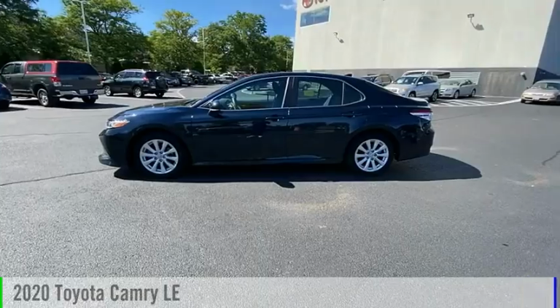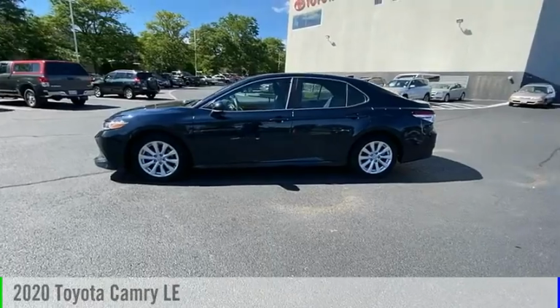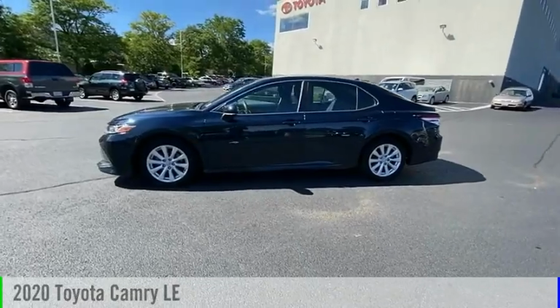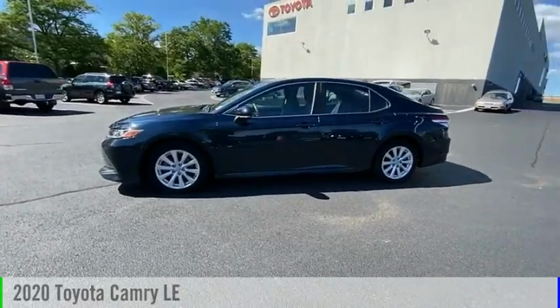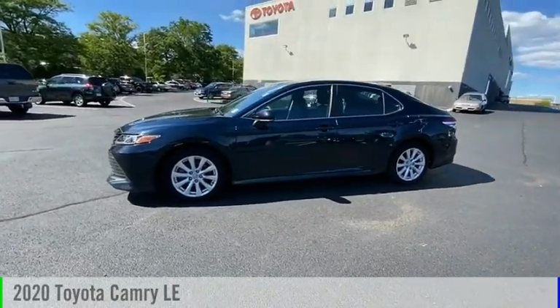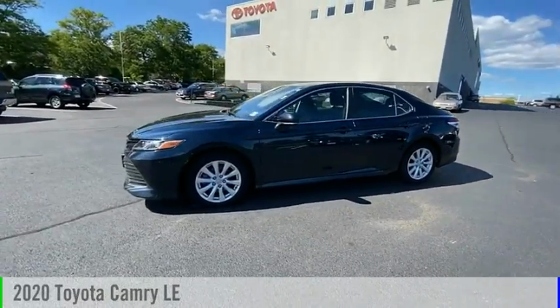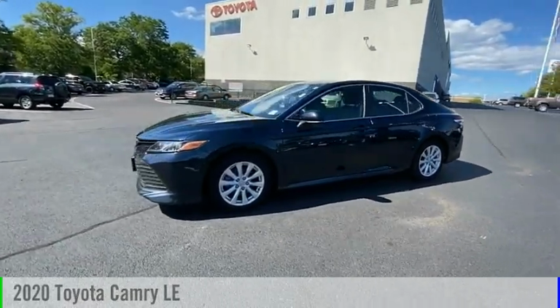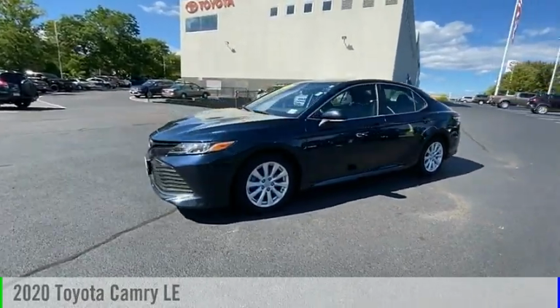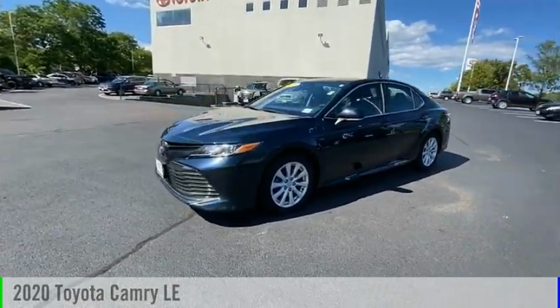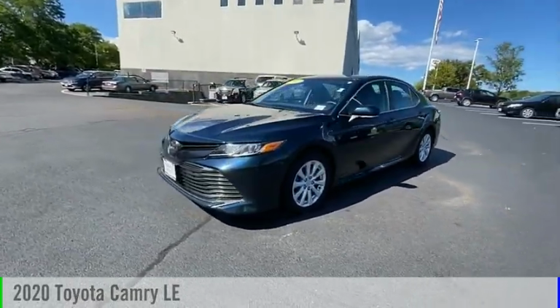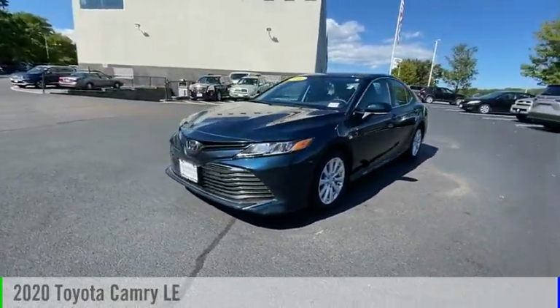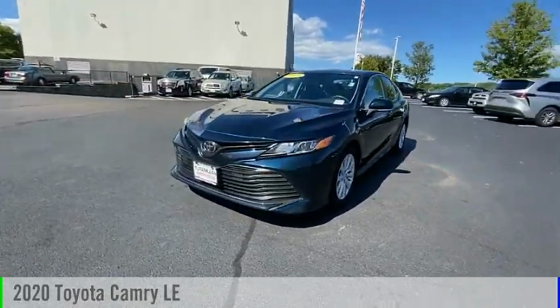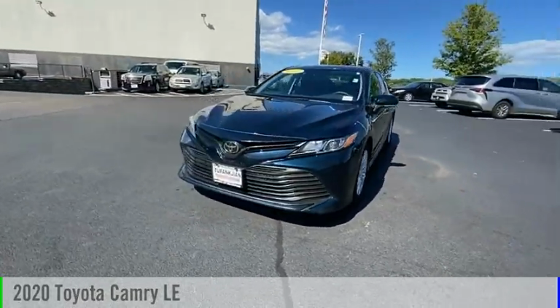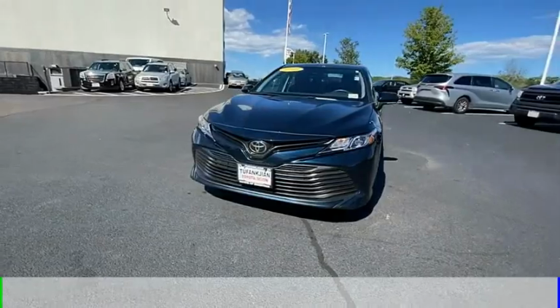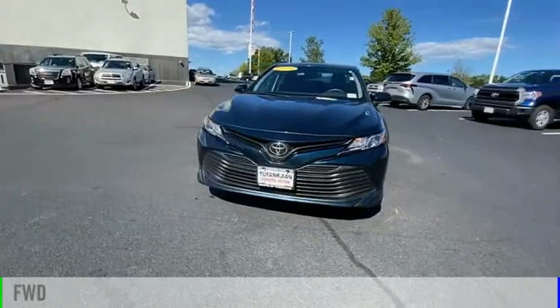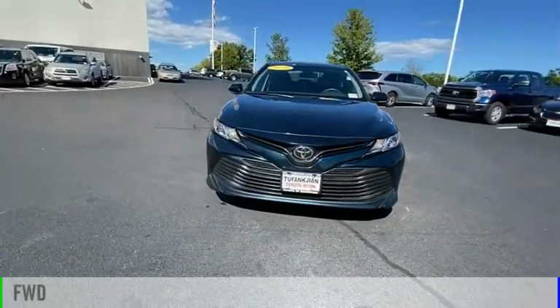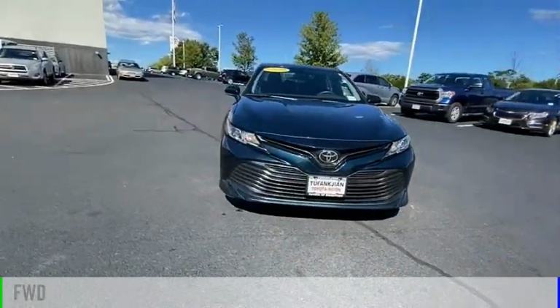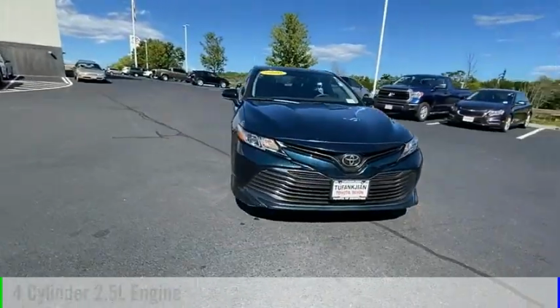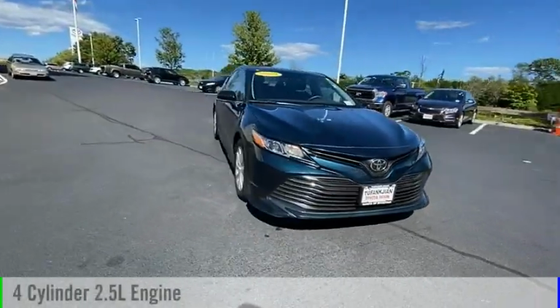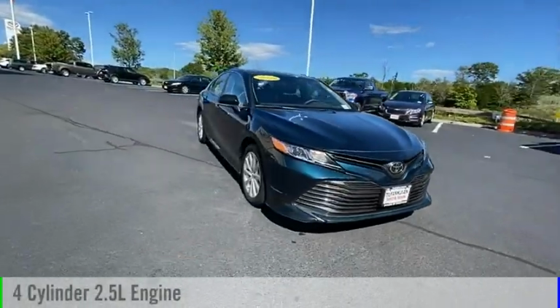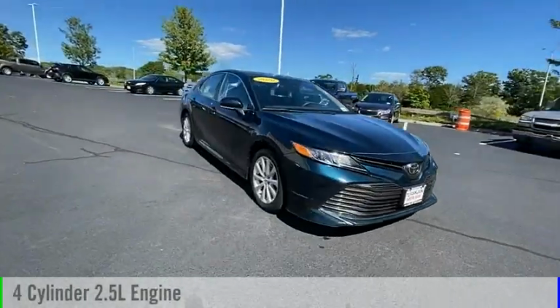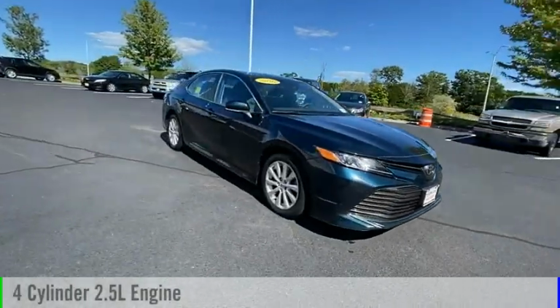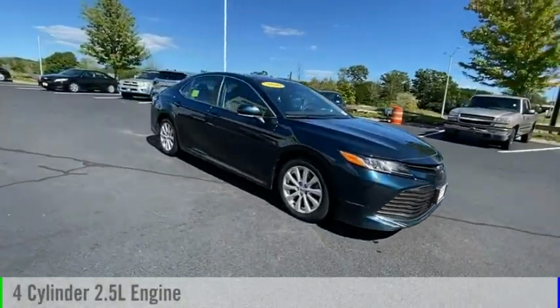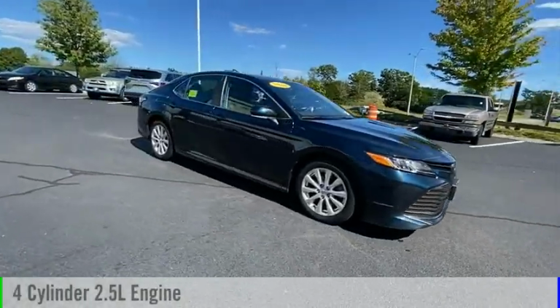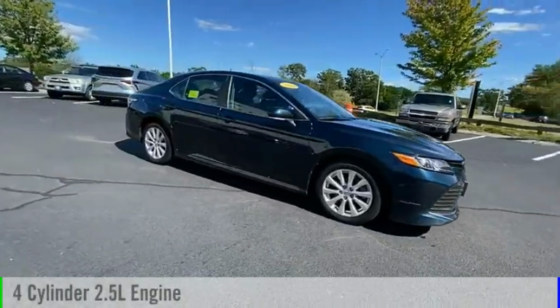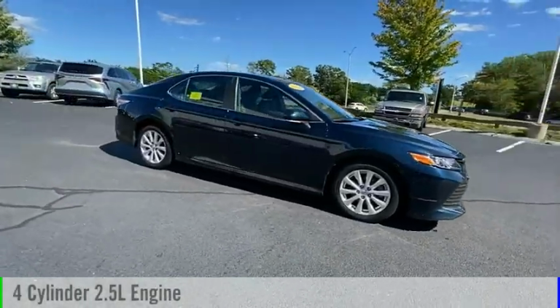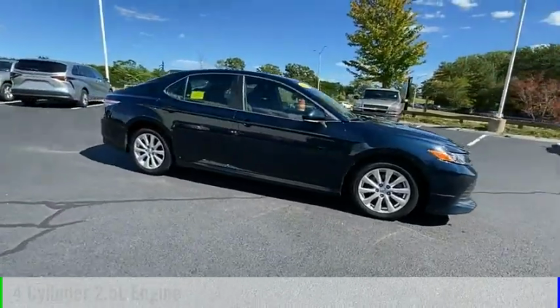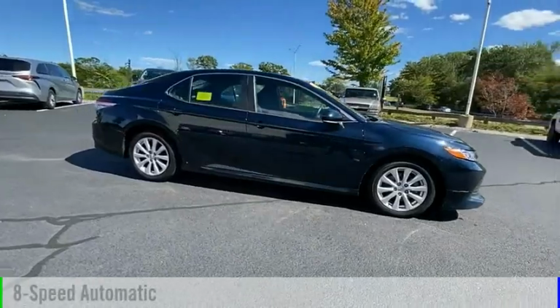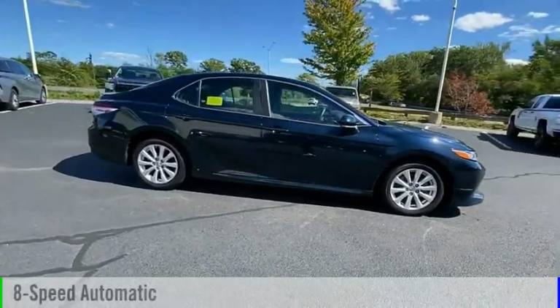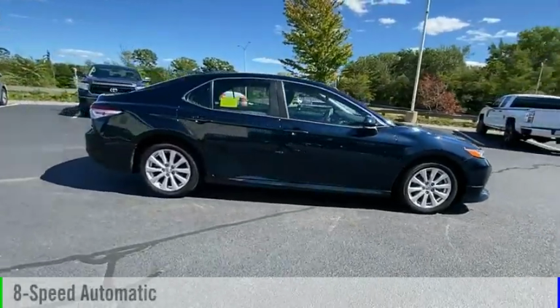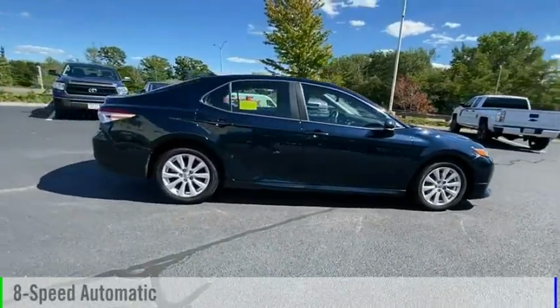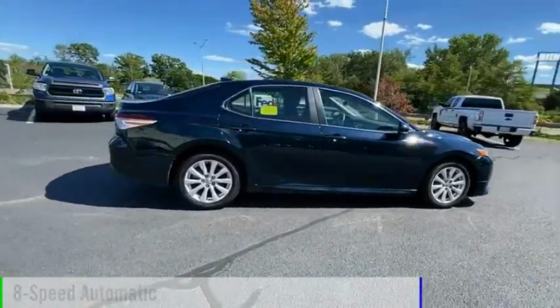You are going to love the 2020 Camry. This vehicle is powered by a front-wheel drive, four-cylinder, 2.5-liter engine, and comes with an eight-speed automatic transmission.